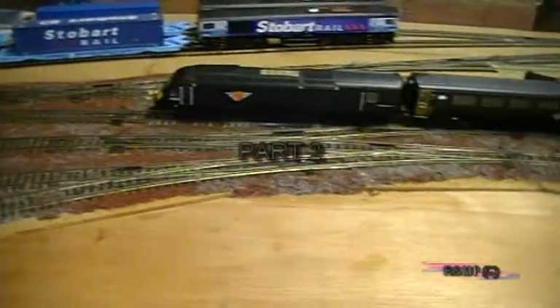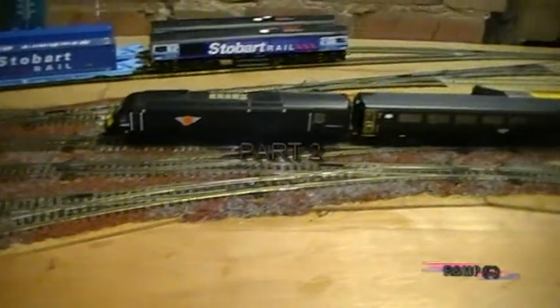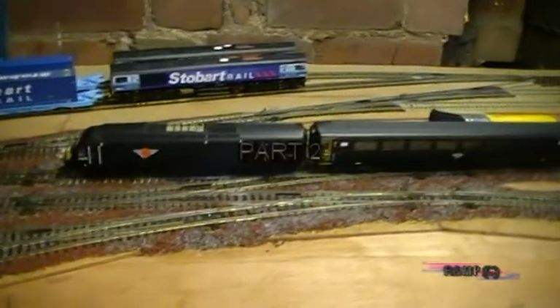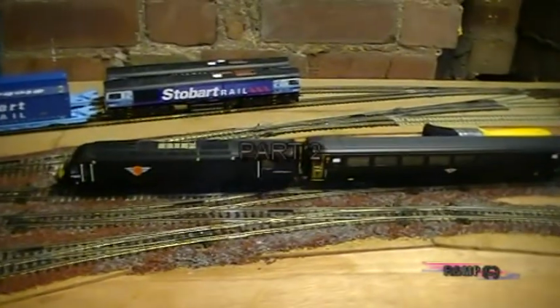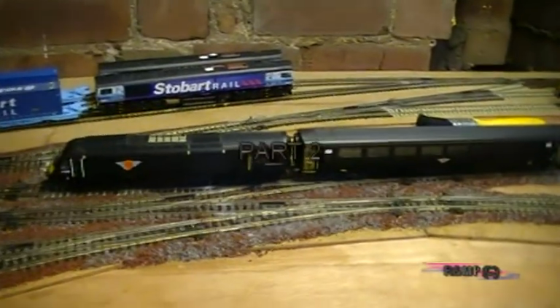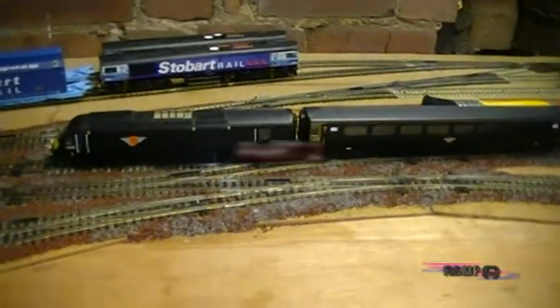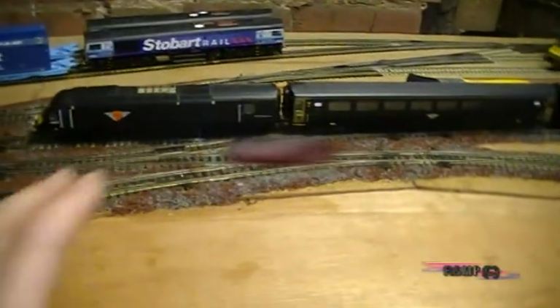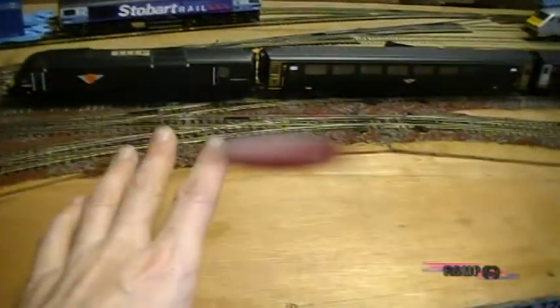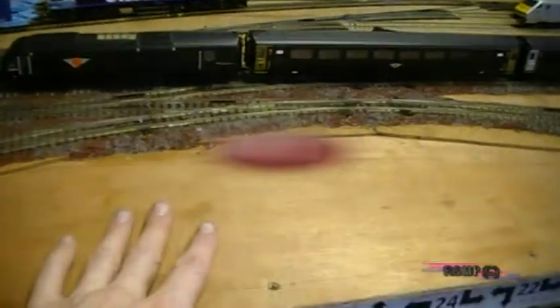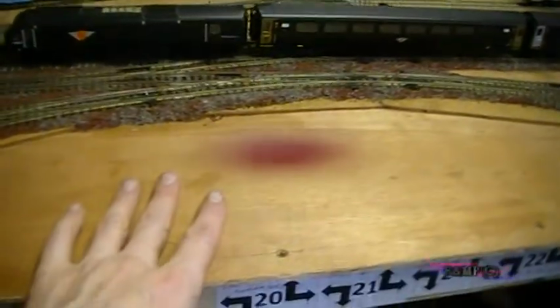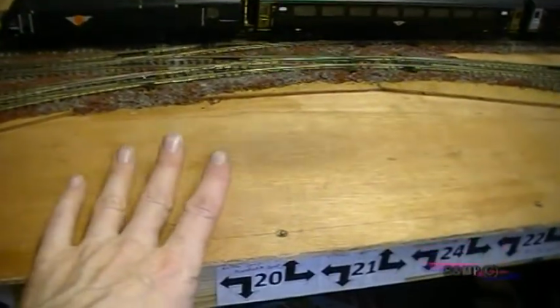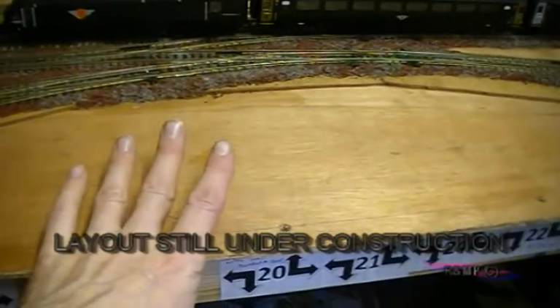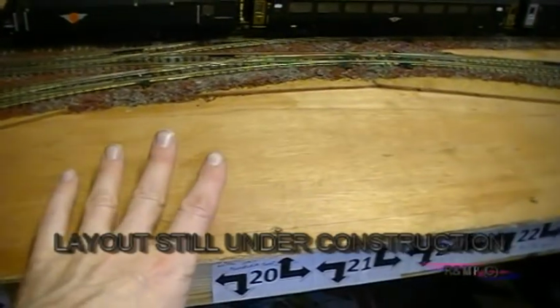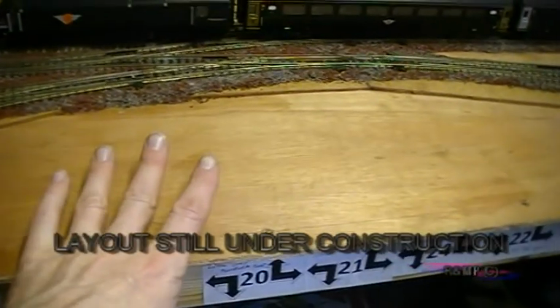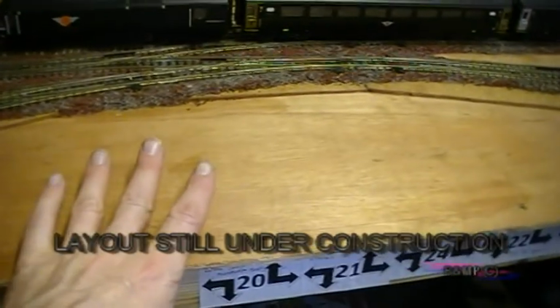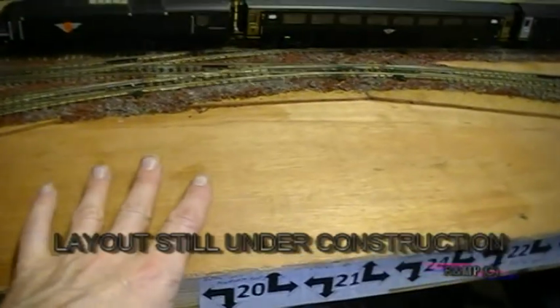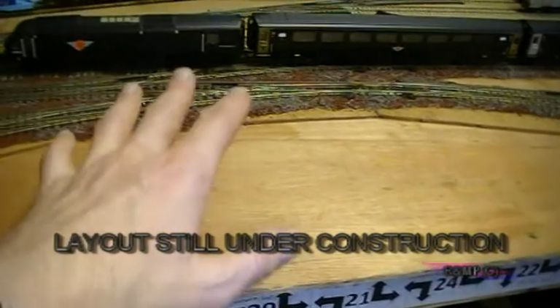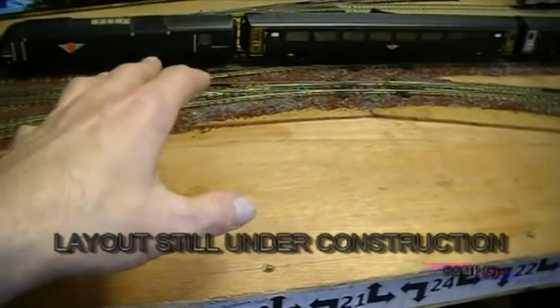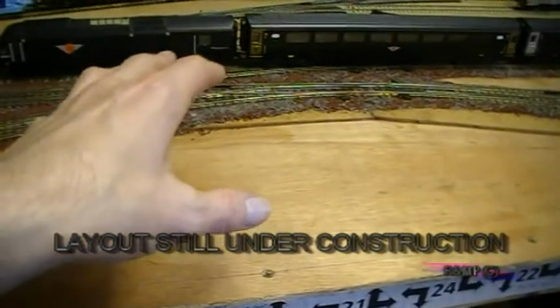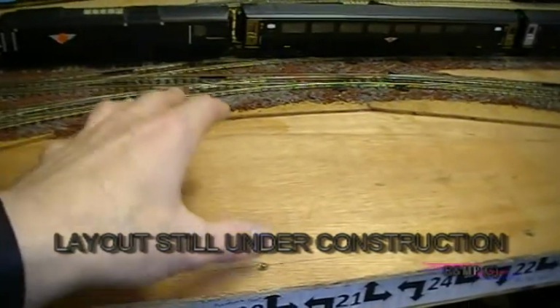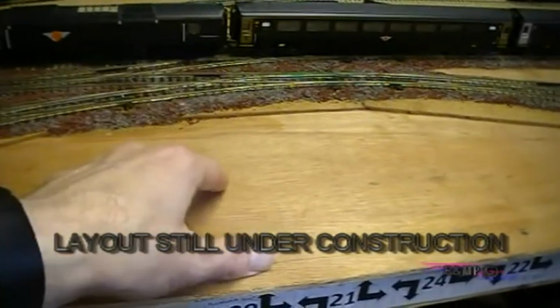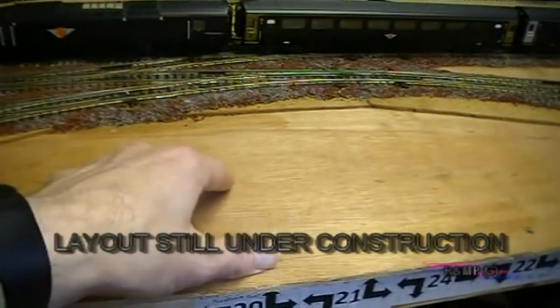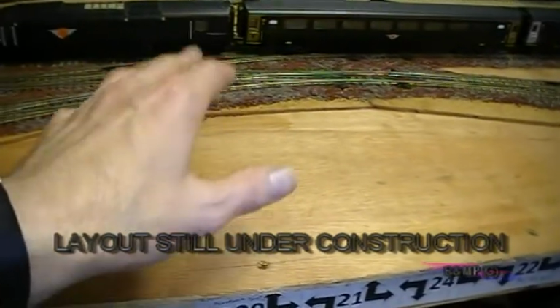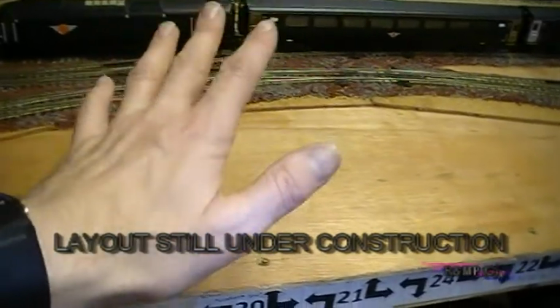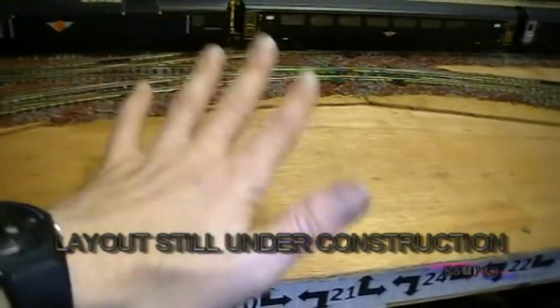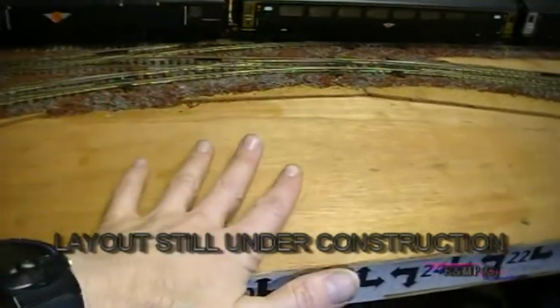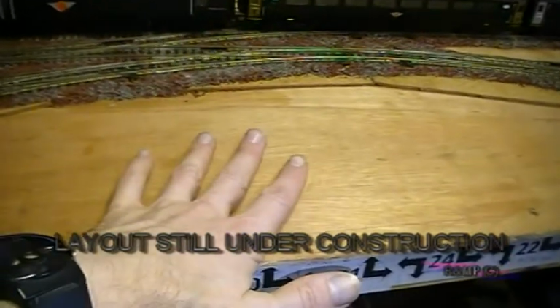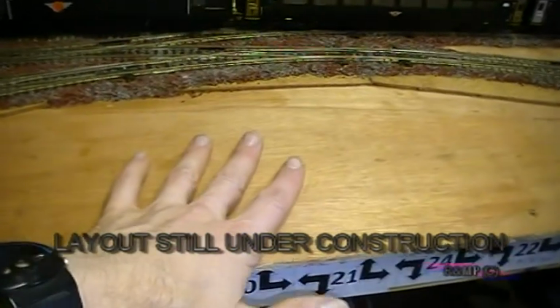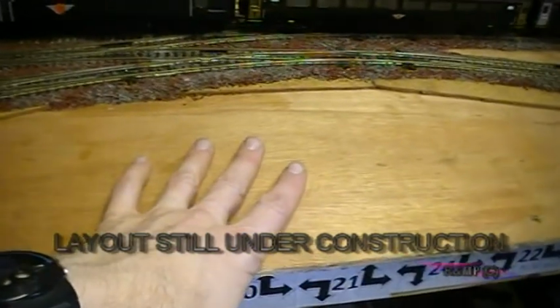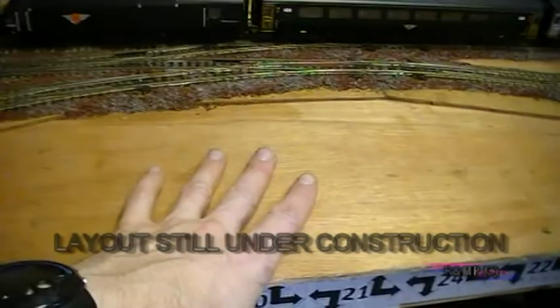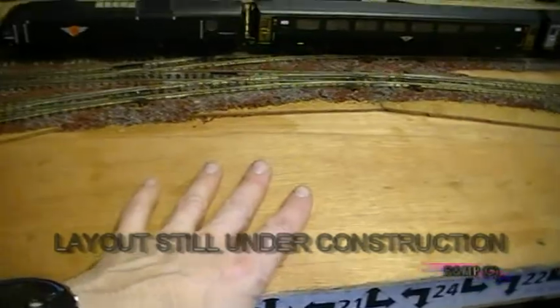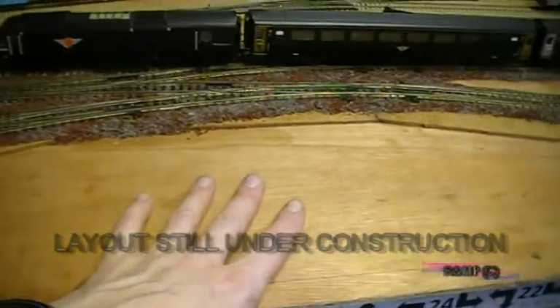Moving back to the station area, this blank bit here we're going to have a big signal box or power box that's going to go in on that section there.